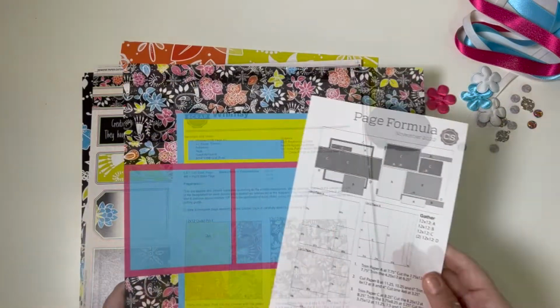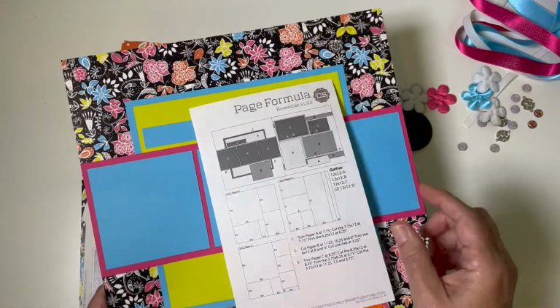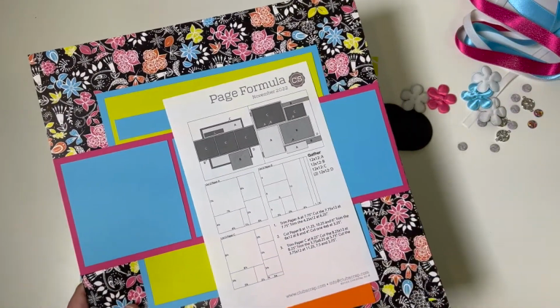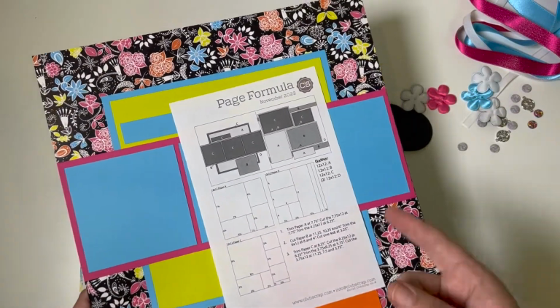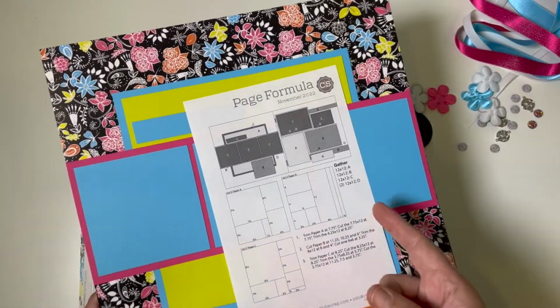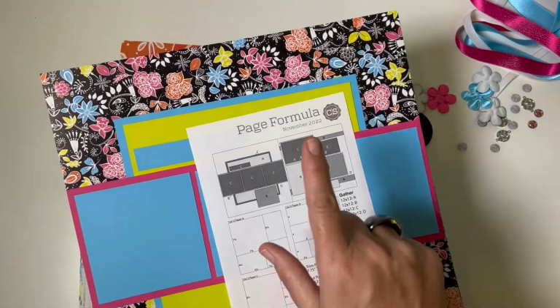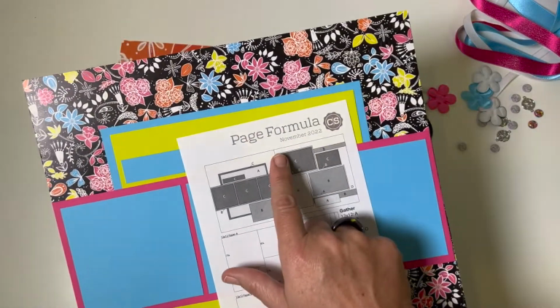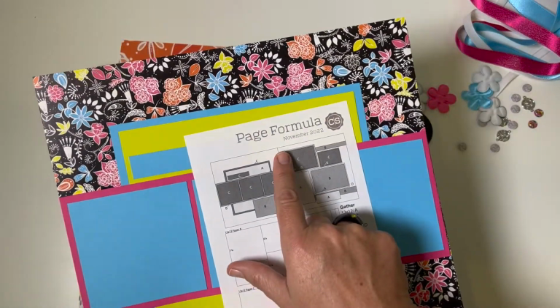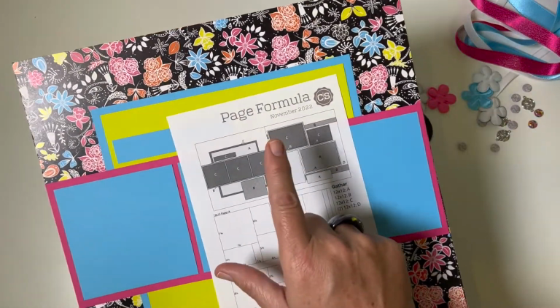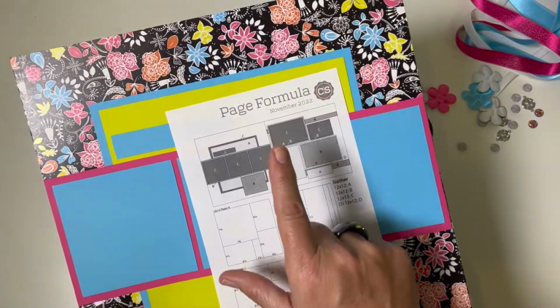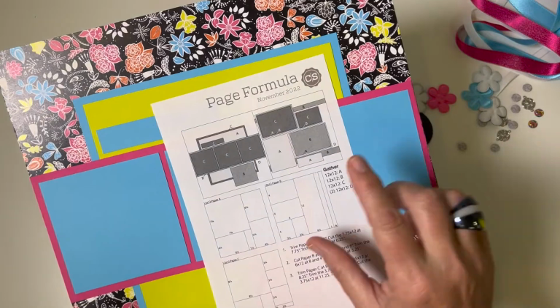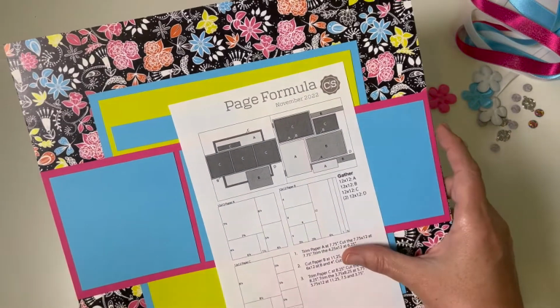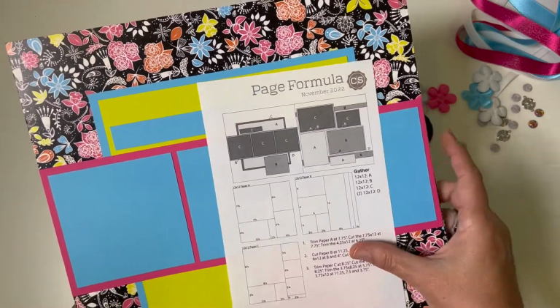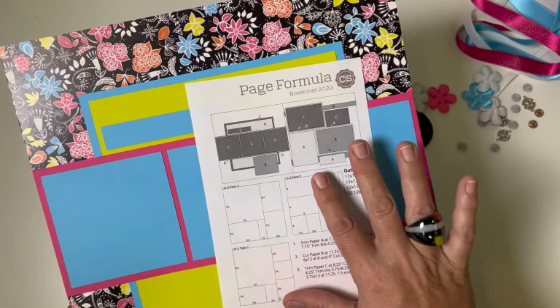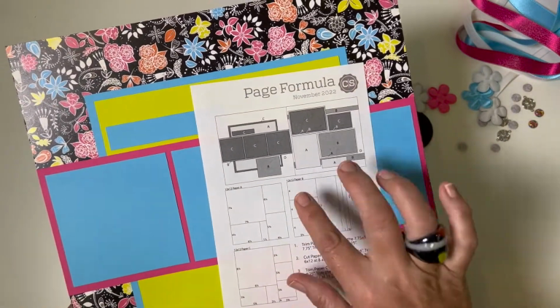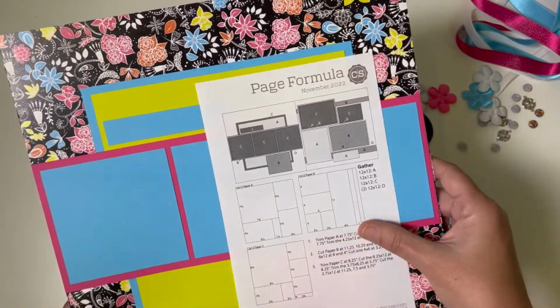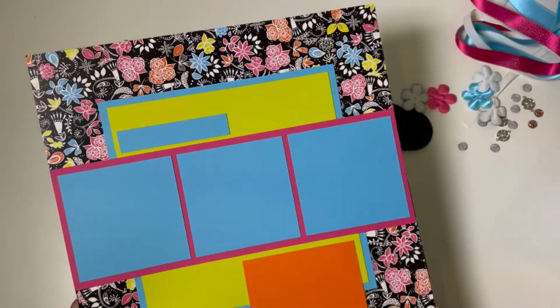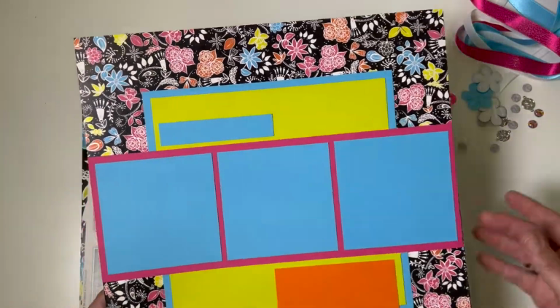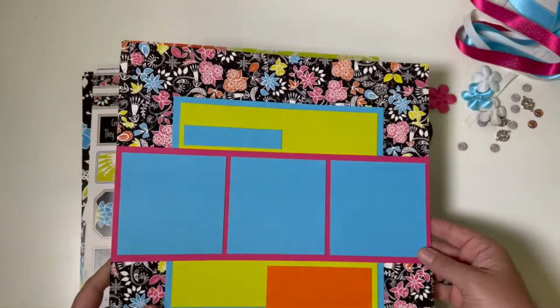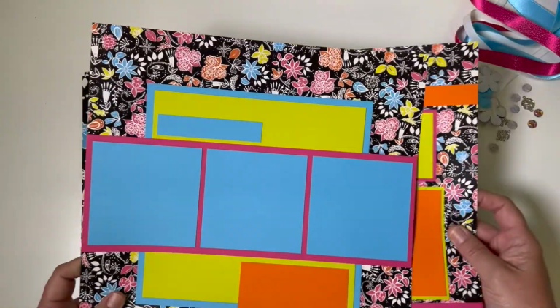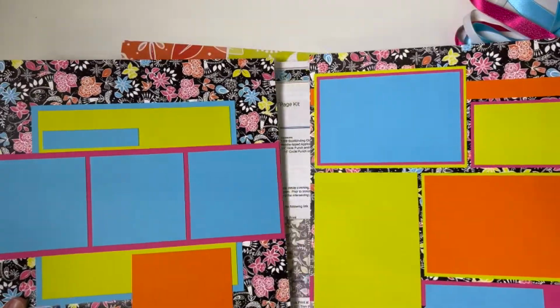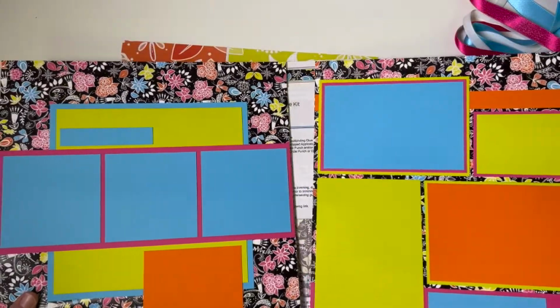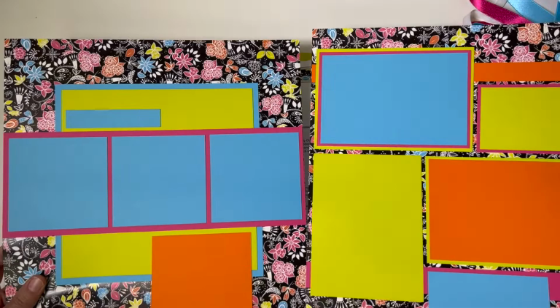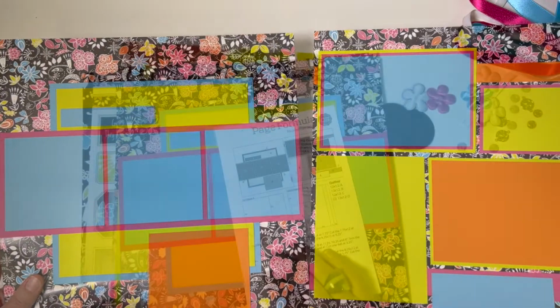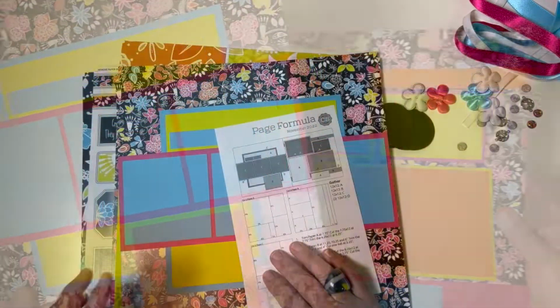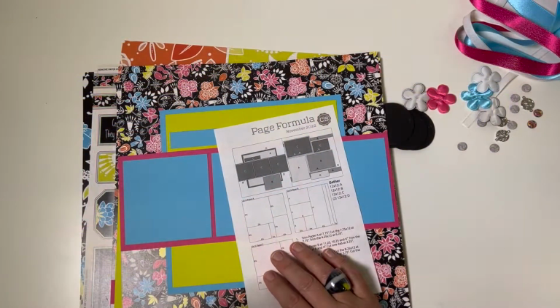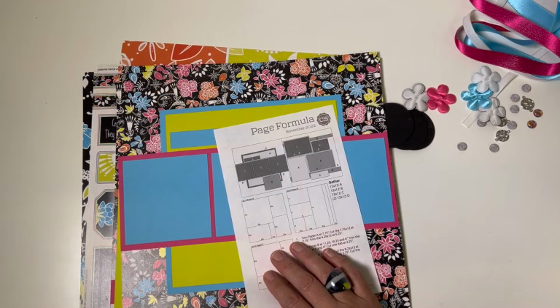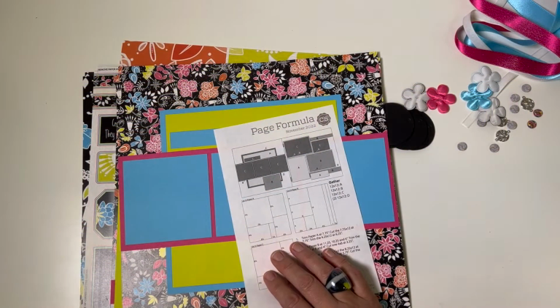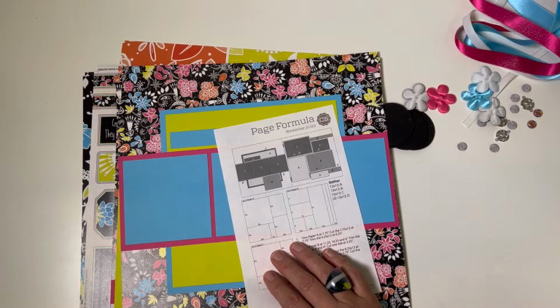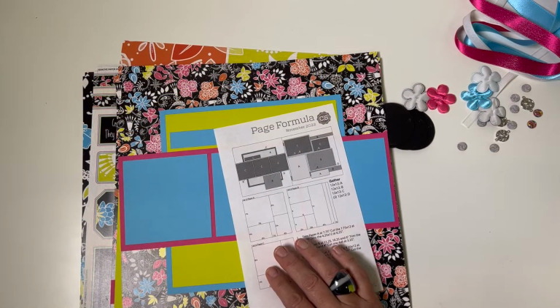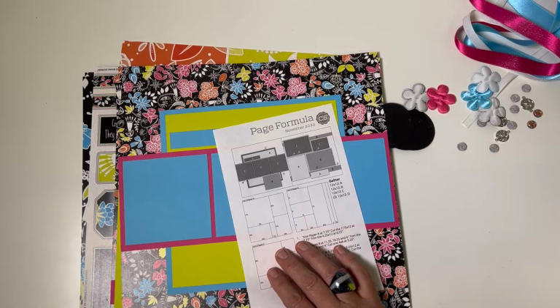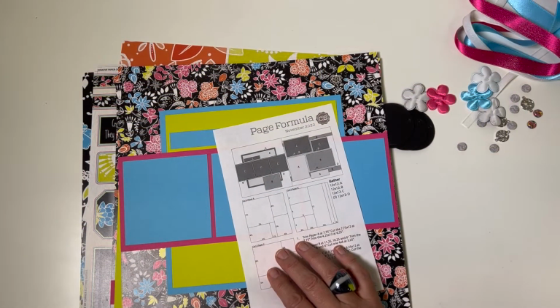Because most of you have a stash of papers at home, our members receive a page of formula each month where you can download and print and then incorporate papers from your stash to make a bonus layout. I hope you'll consider joining us at Club Scrap with our beautiful Whimsy collection.